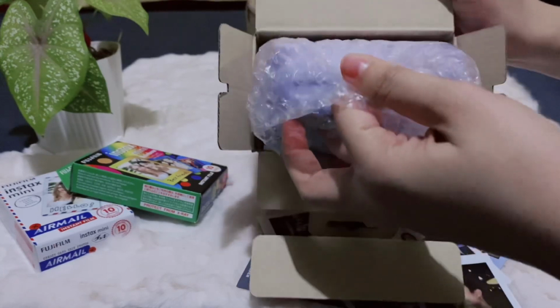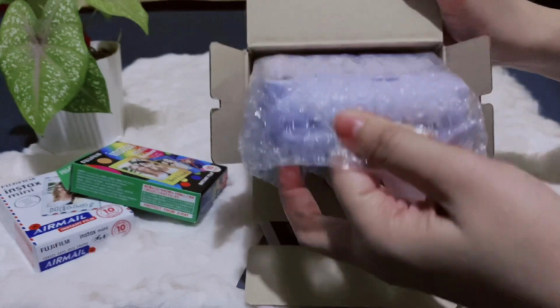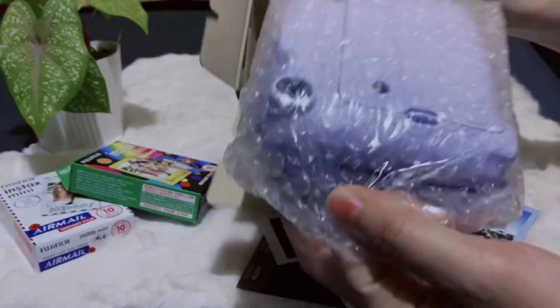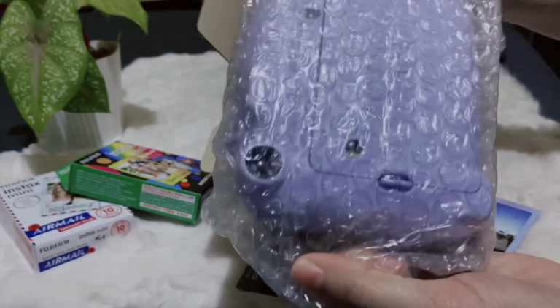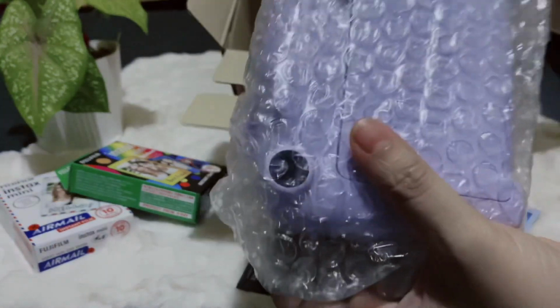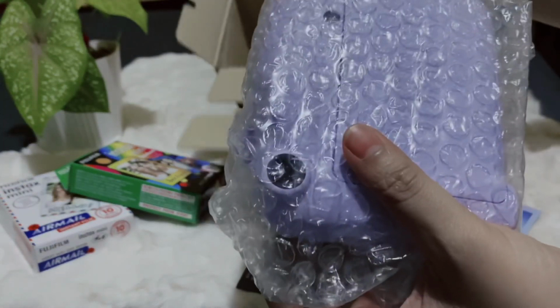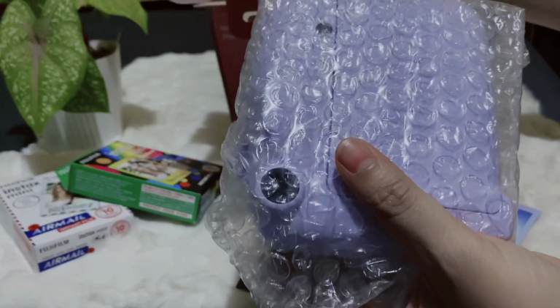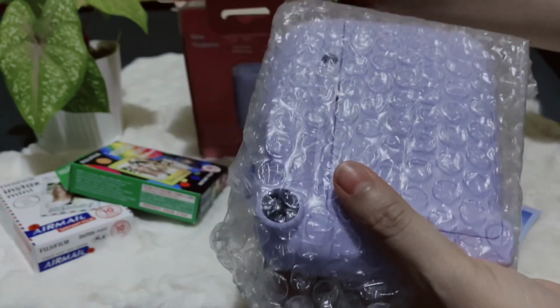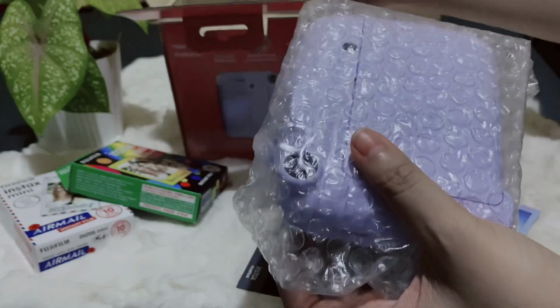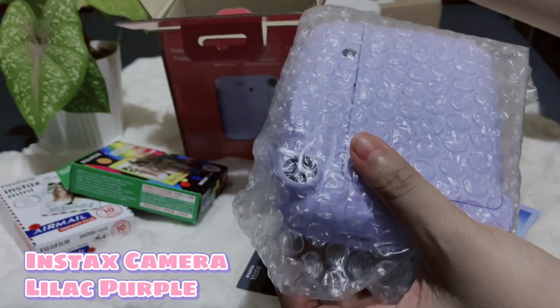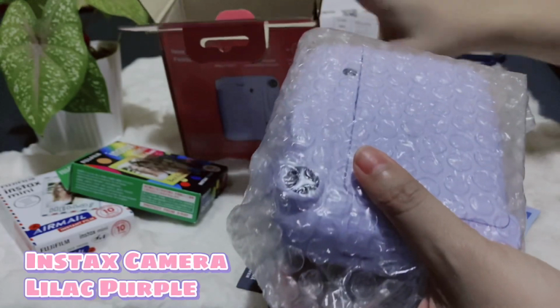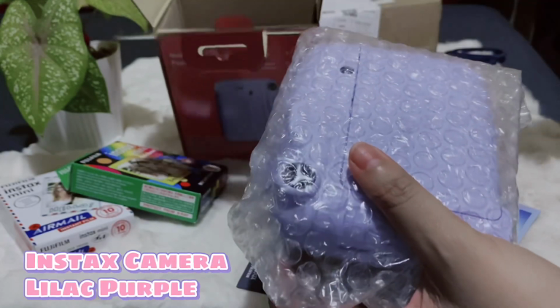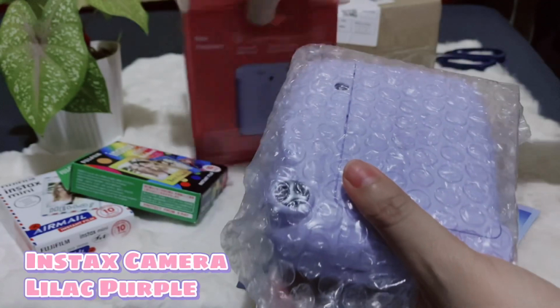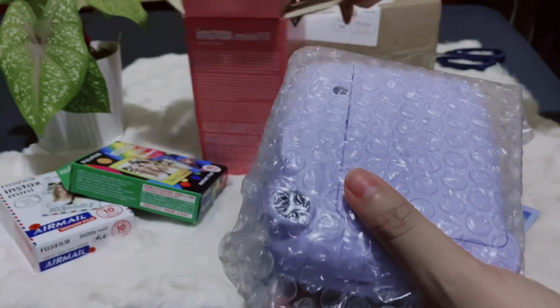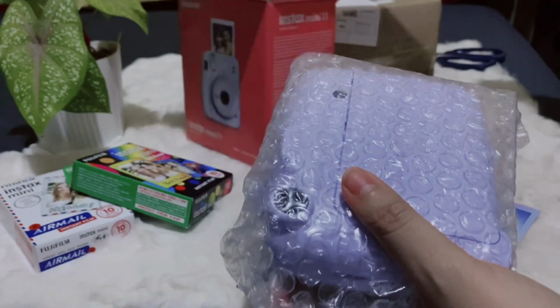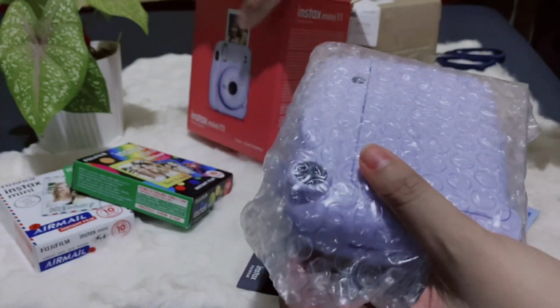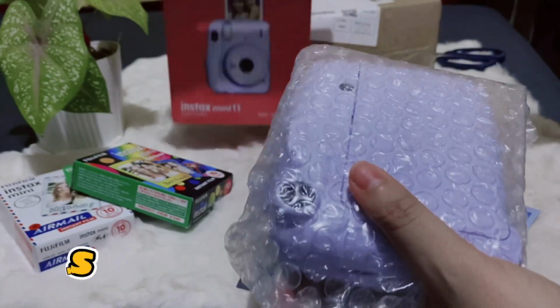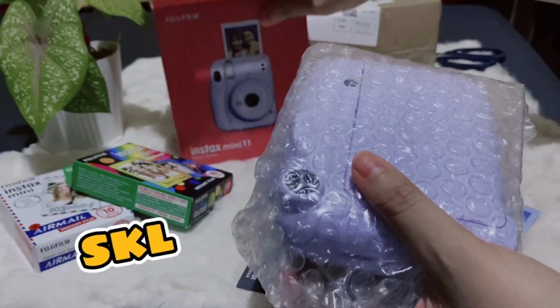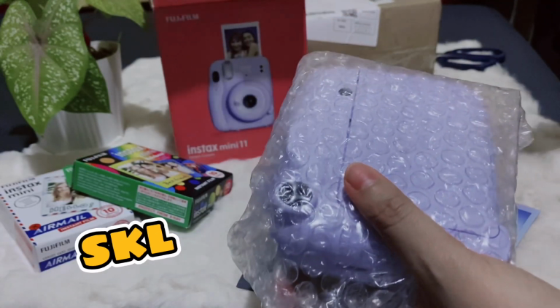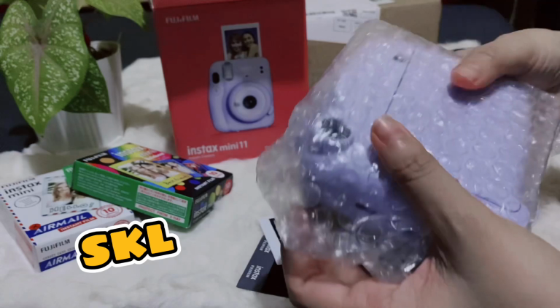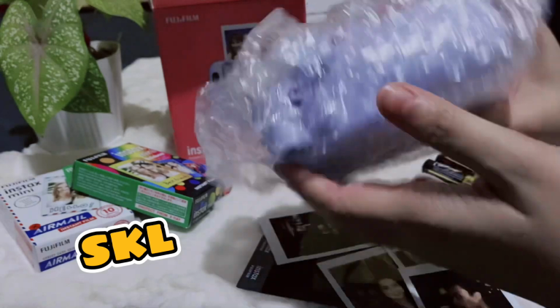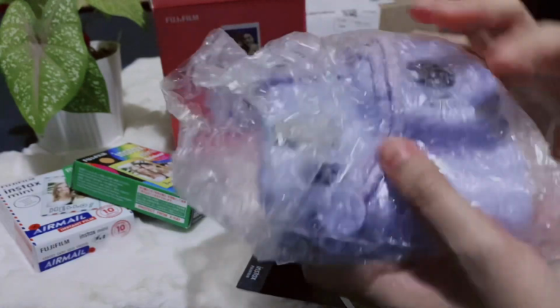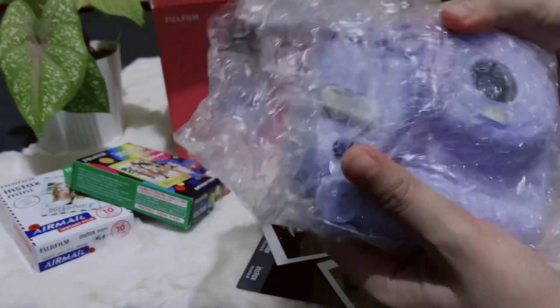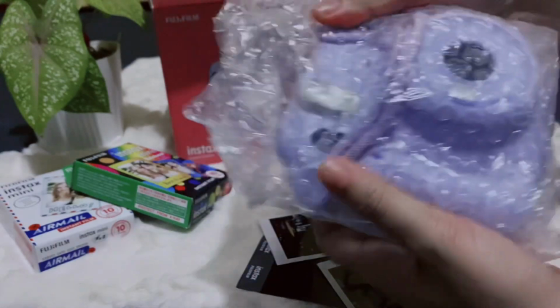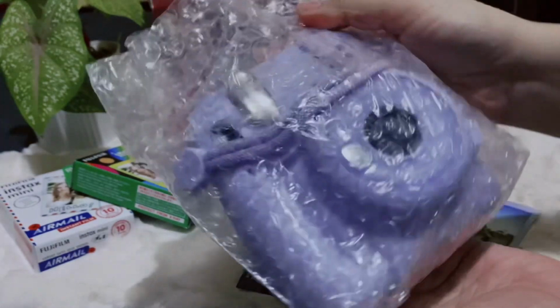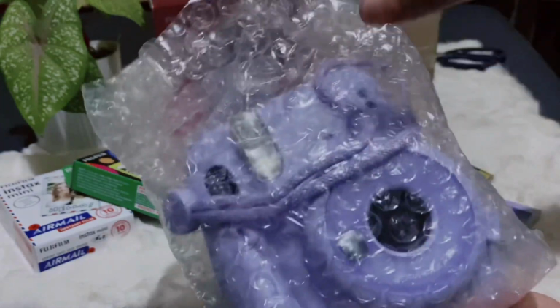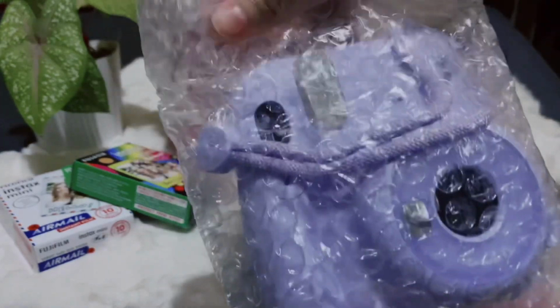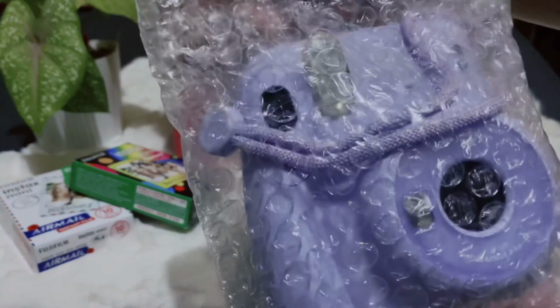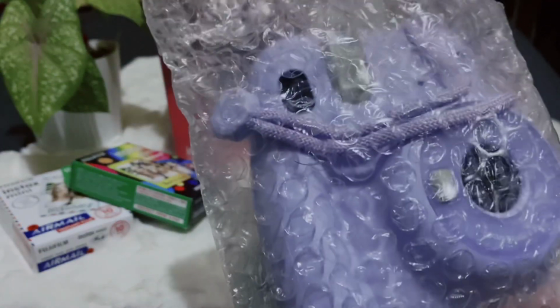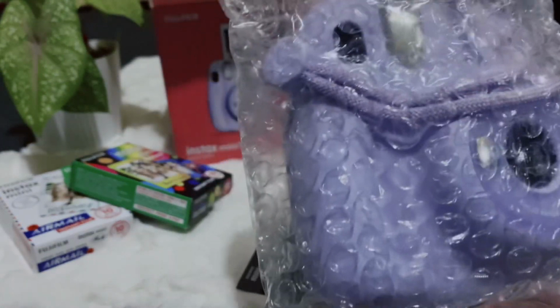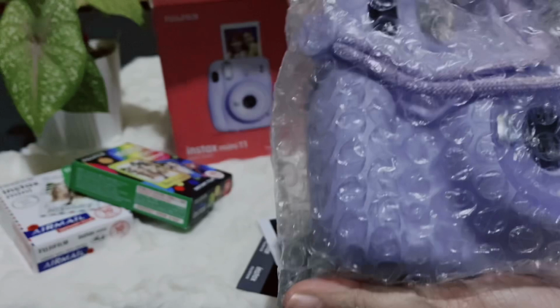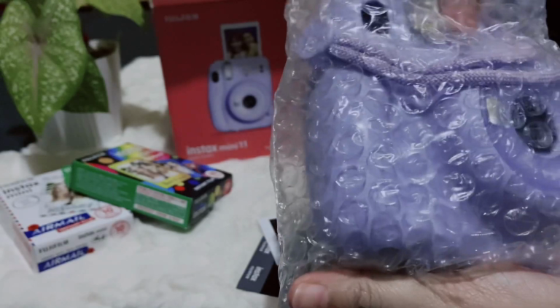Ayan, ang ganda ng color — Lilac Purple. Actually, boyfriend ko yung pumili ng kulay na yan kasi alam niya na favorite ko yan. So, yeah.